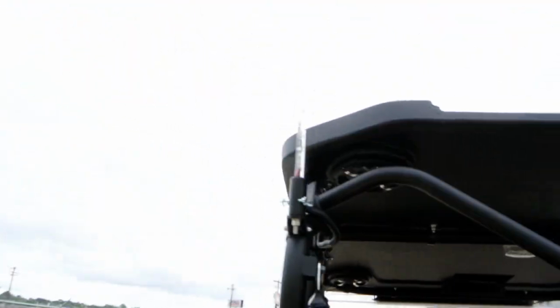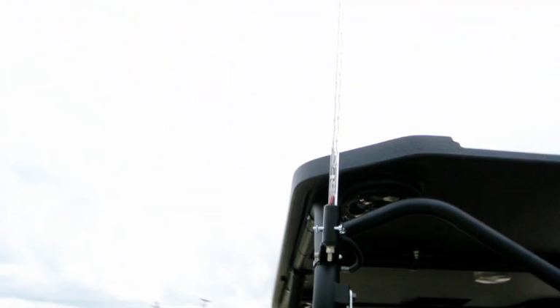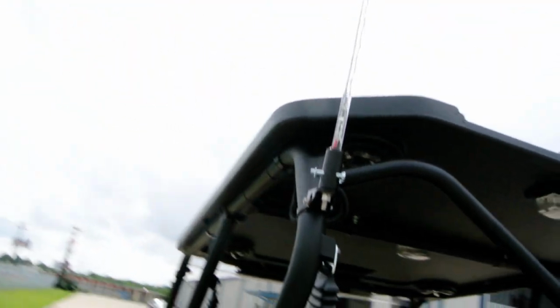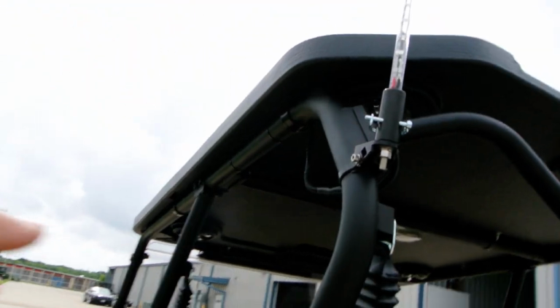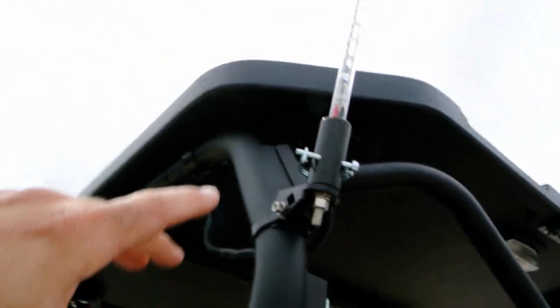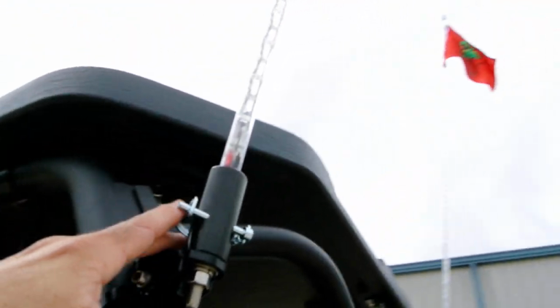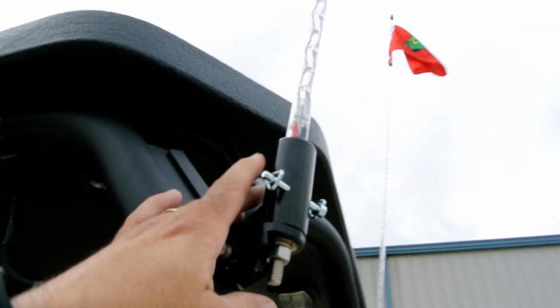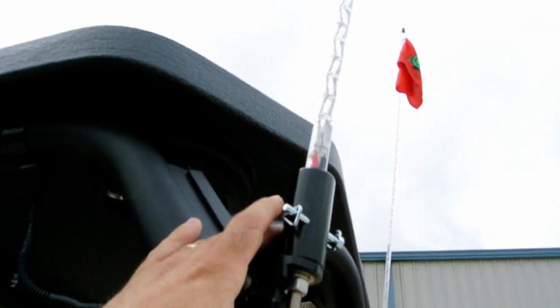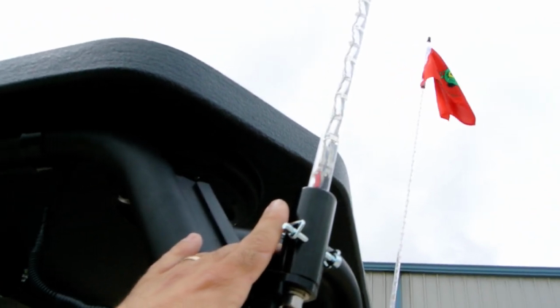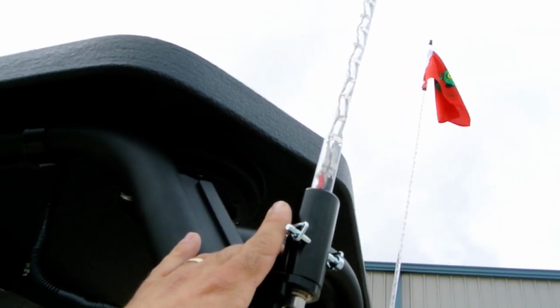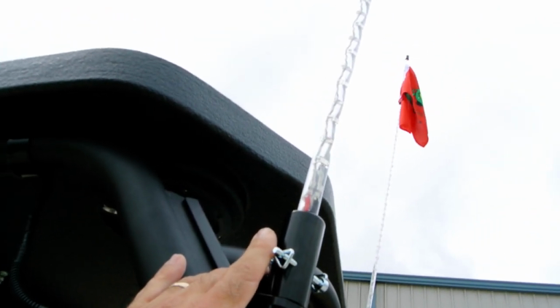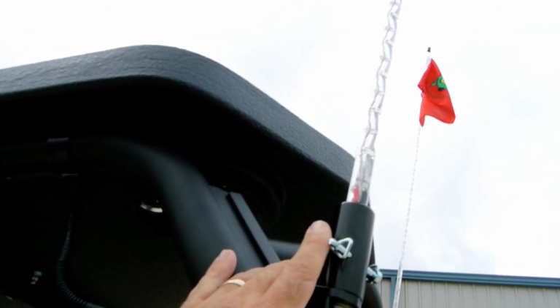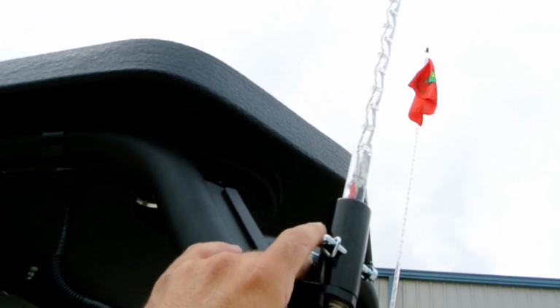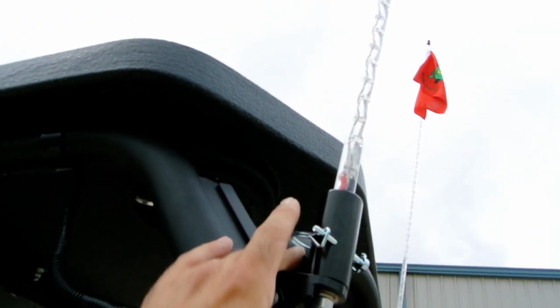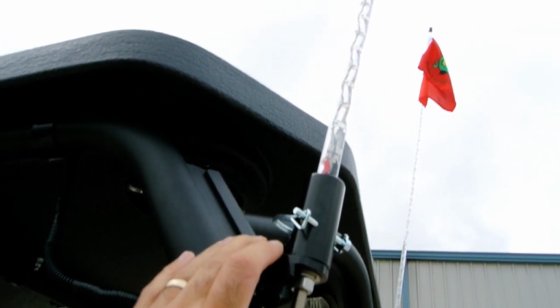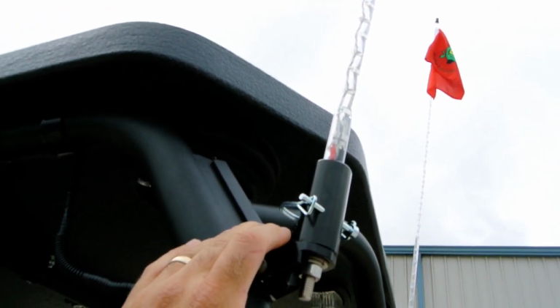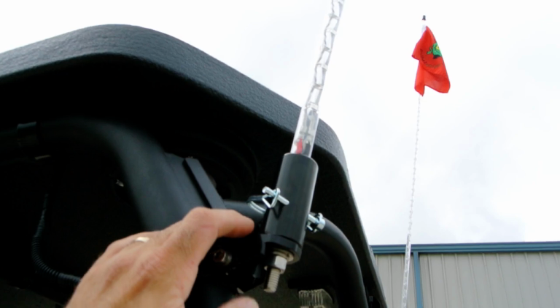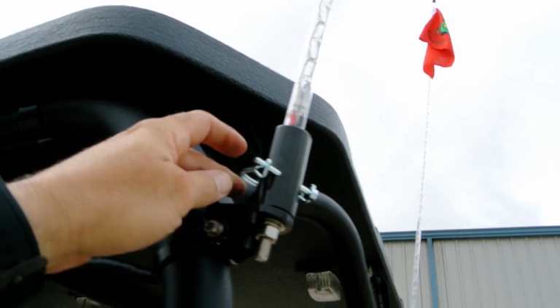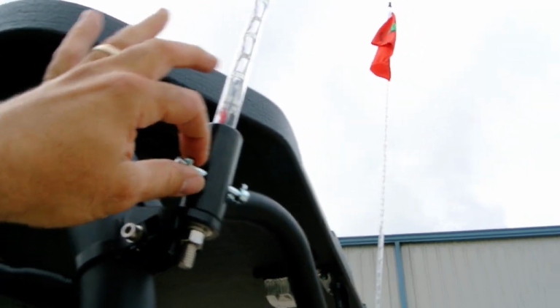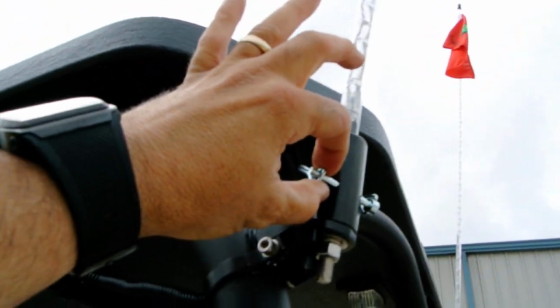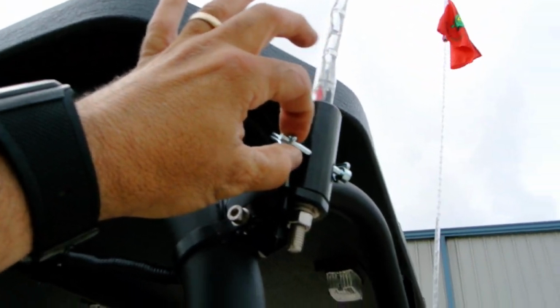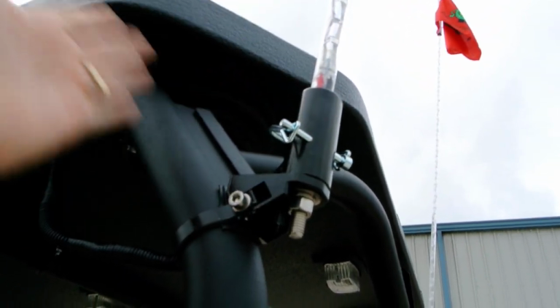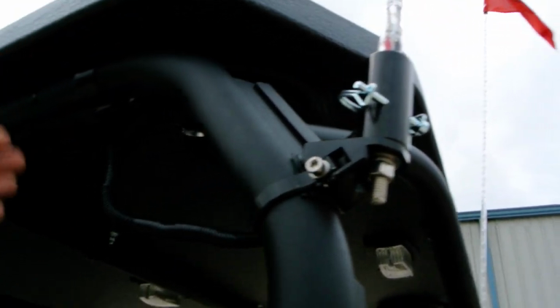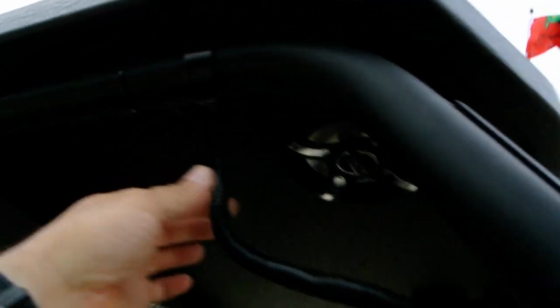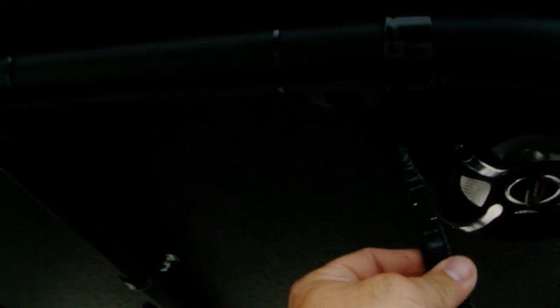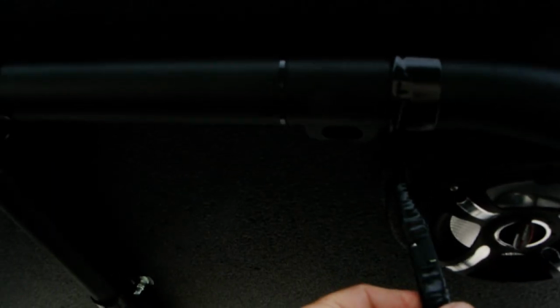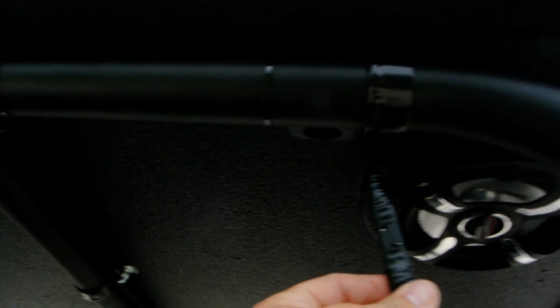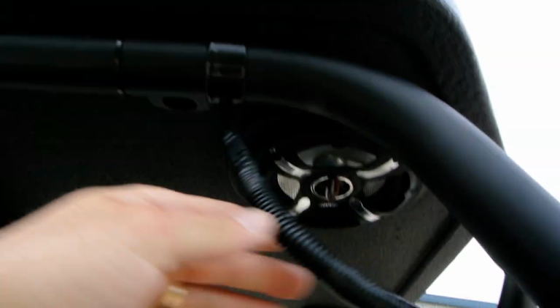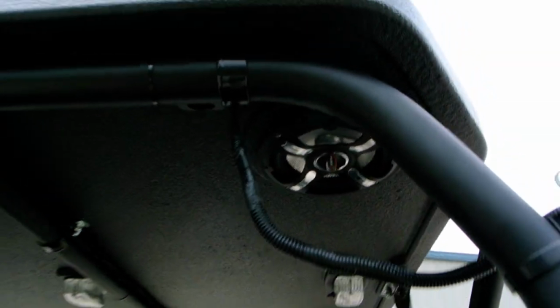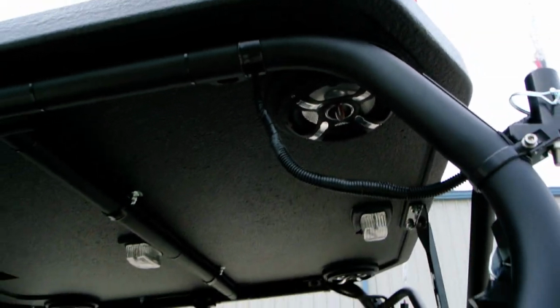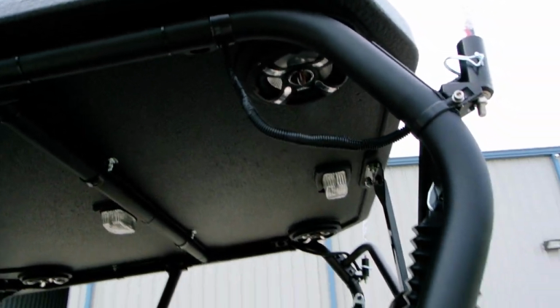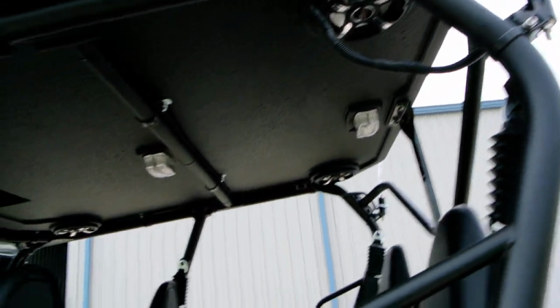We've got the tribal whips — I believe these are the Extreme Whips, 60 LED whips, 6 foot. These little pins here, you just pull those pins and they pull right out. Got a quick connect to unplug them — real easy.